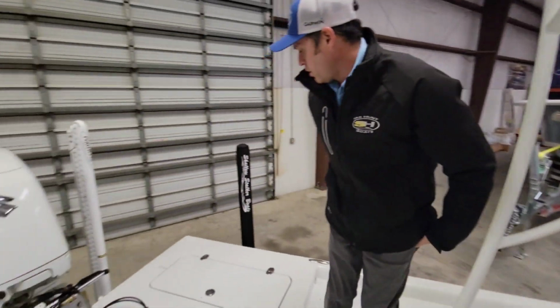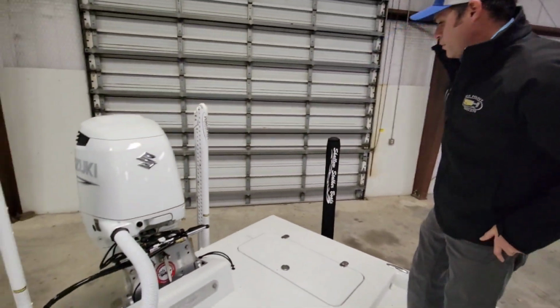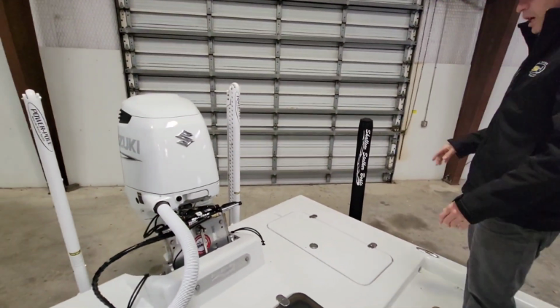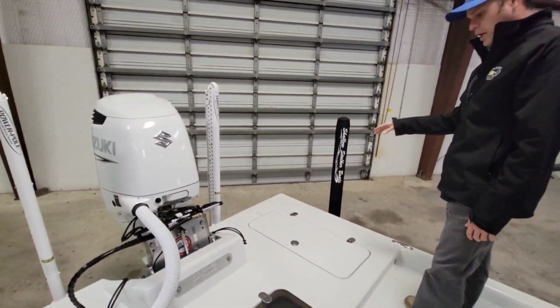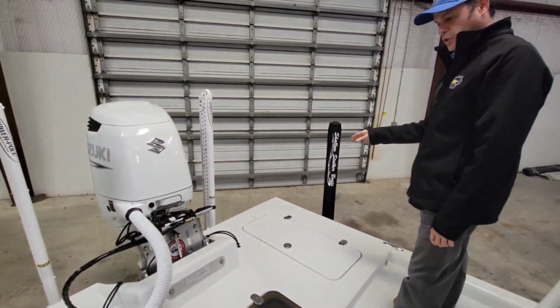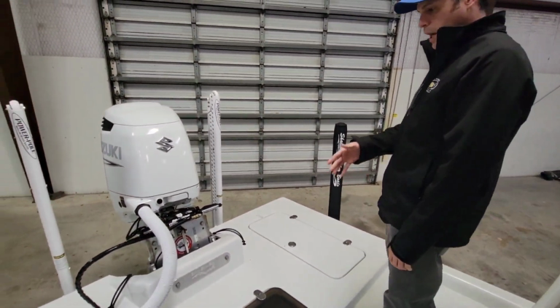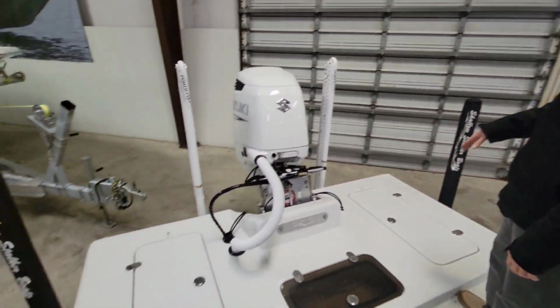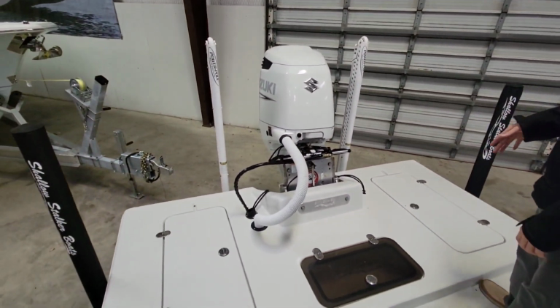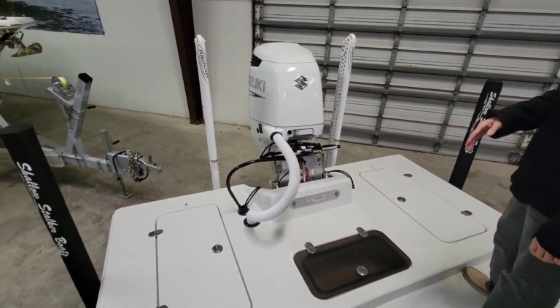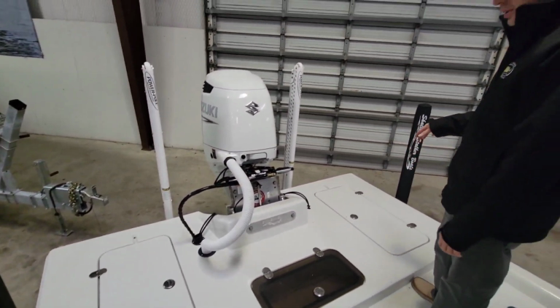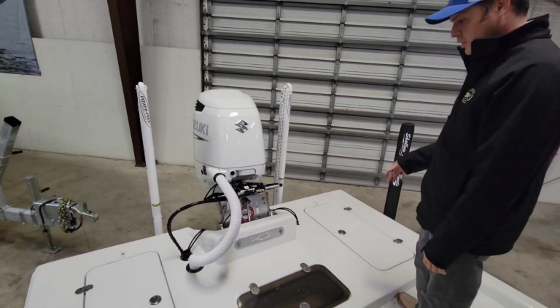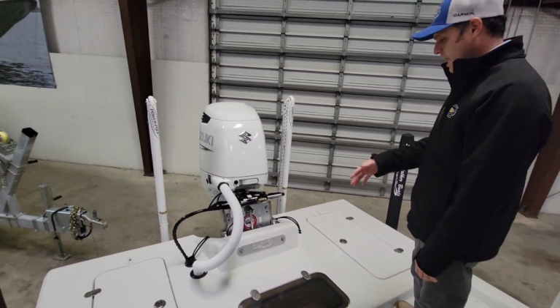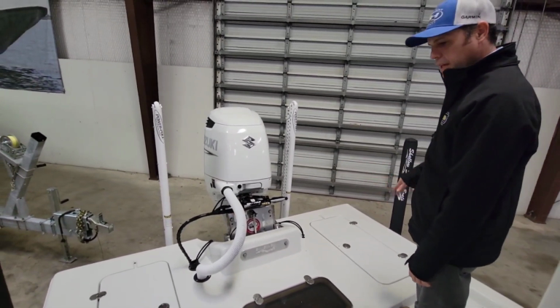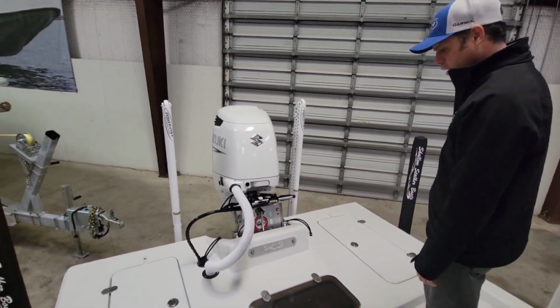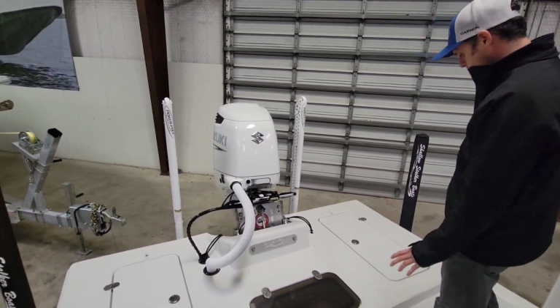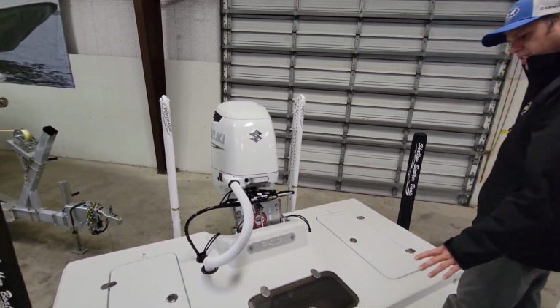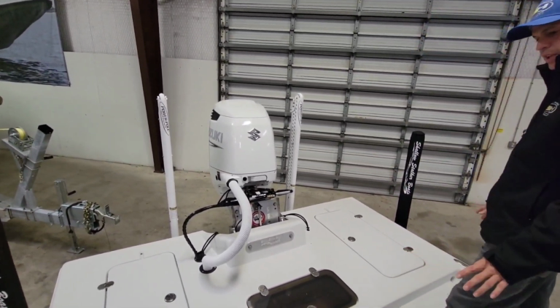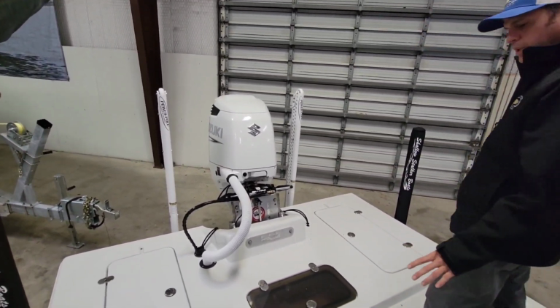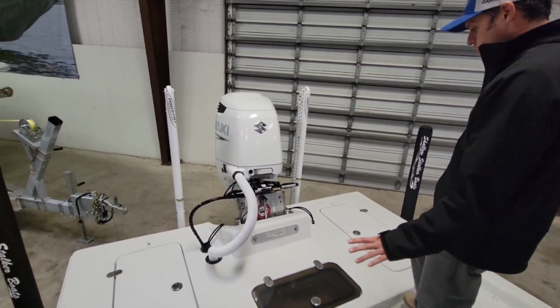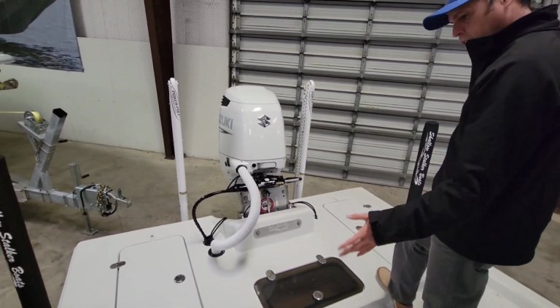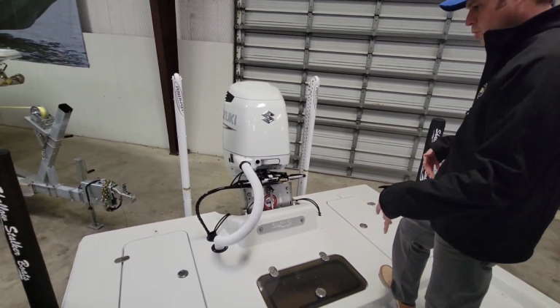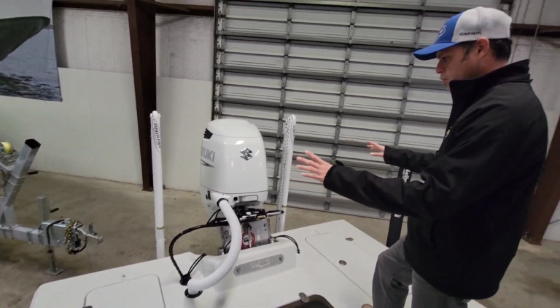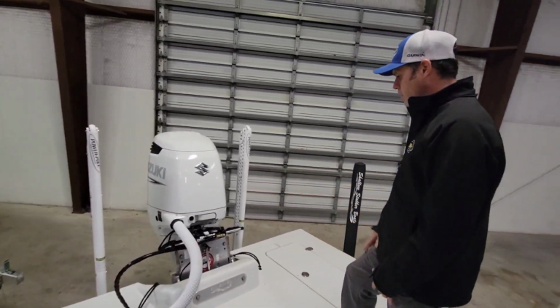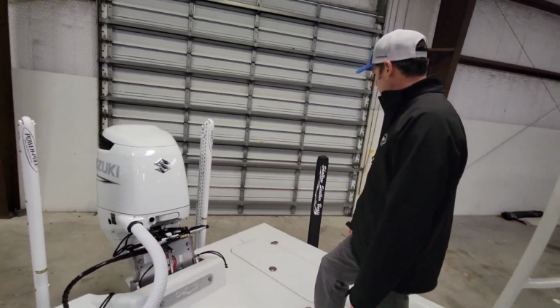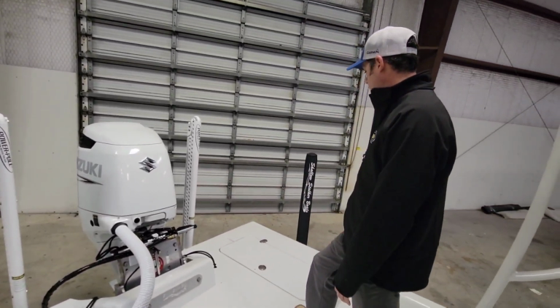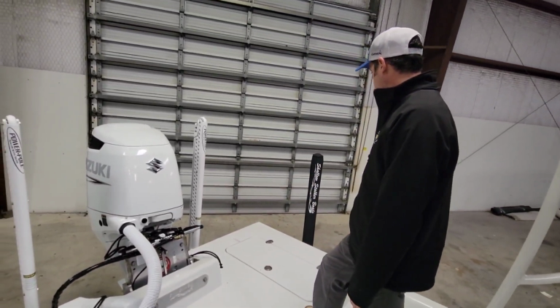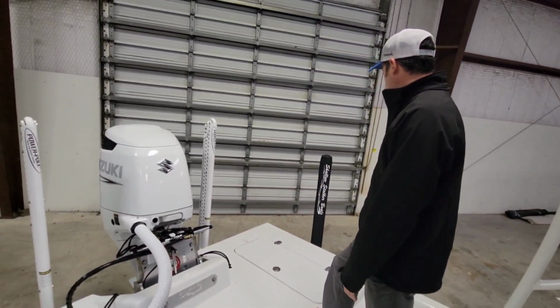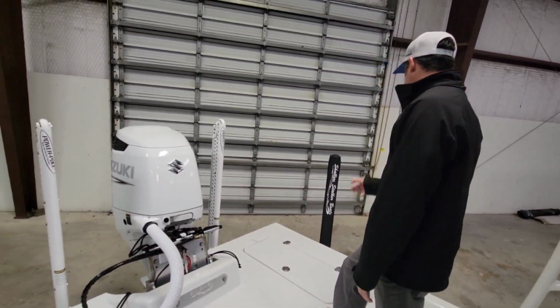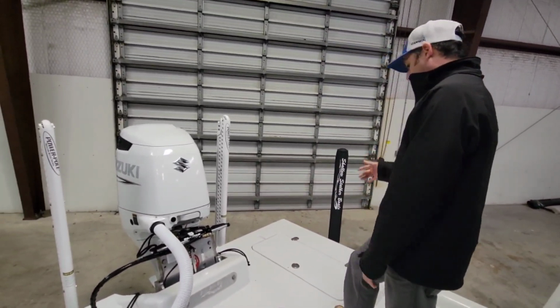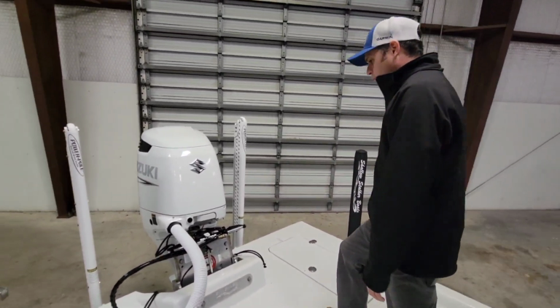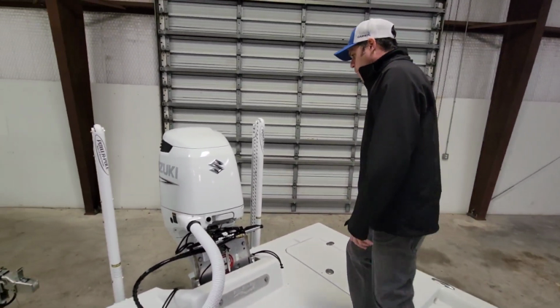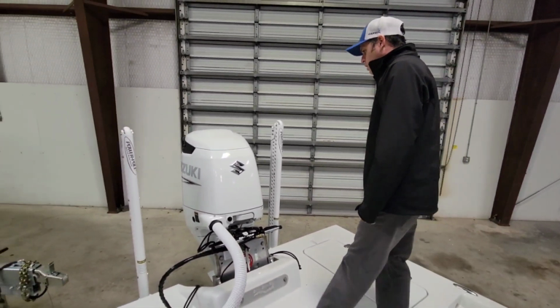Coming over here, of course, you got nice fishability back here in your rear casting area. Nice flow with a casting deck. This boat has a self-bailing cockpit, so water that comes onboard goes ahead and drains out. This boat is offered at Gulf Coast Marine.